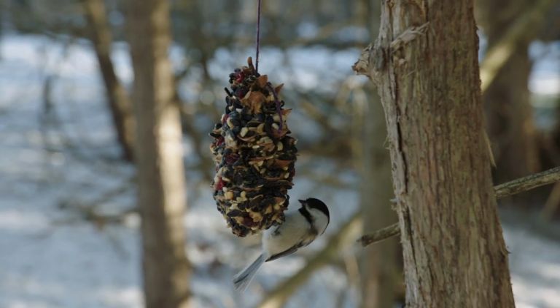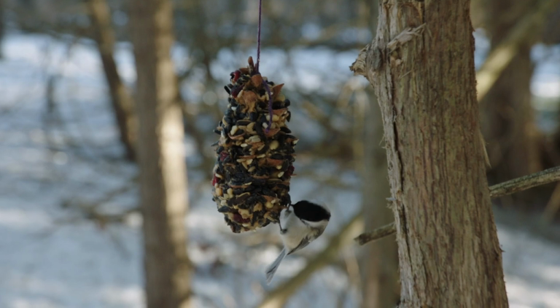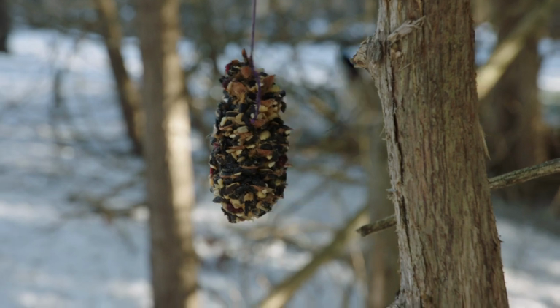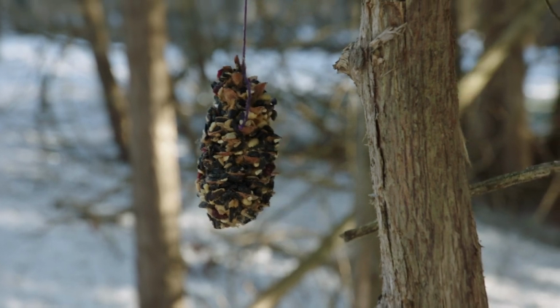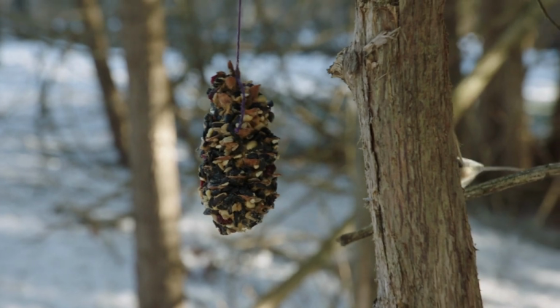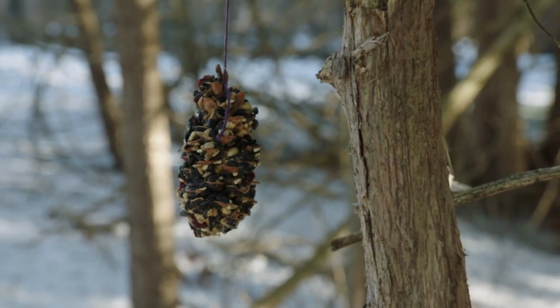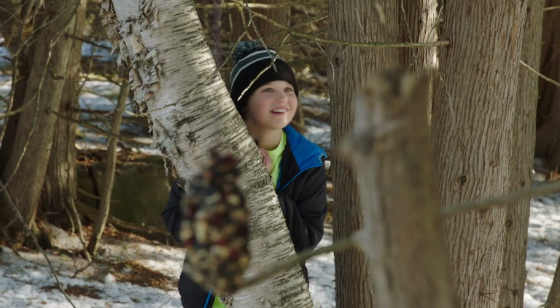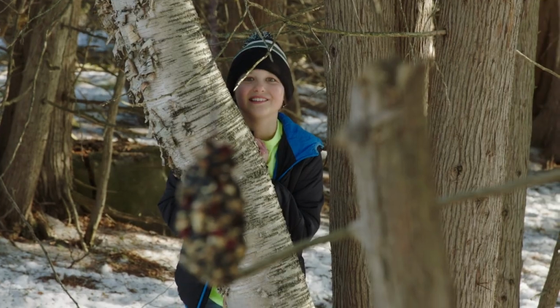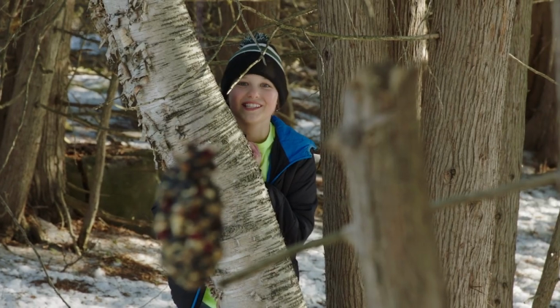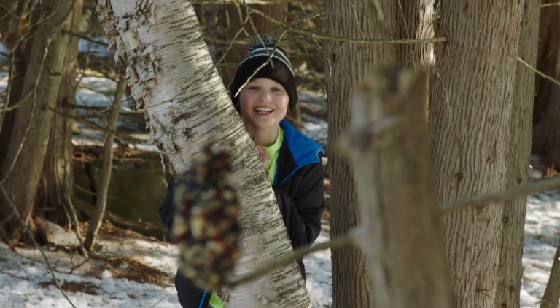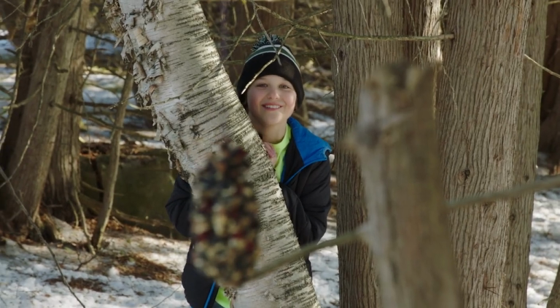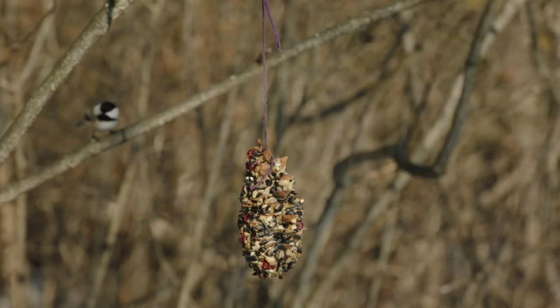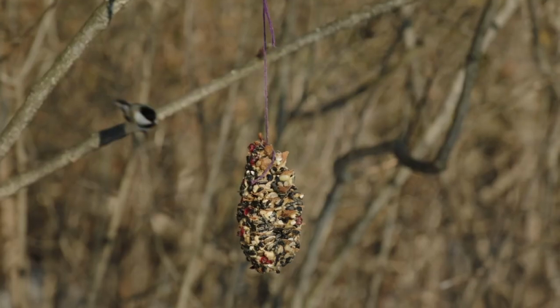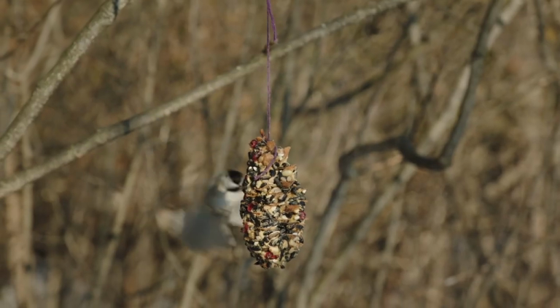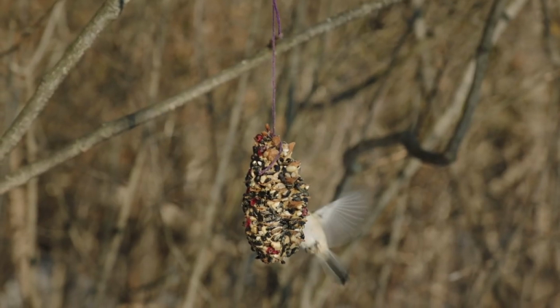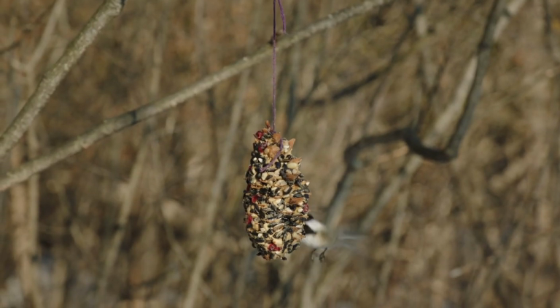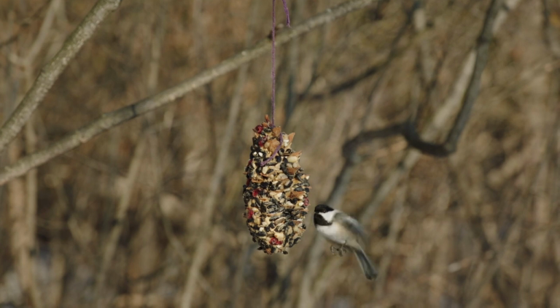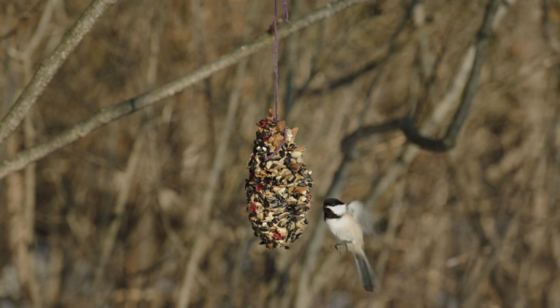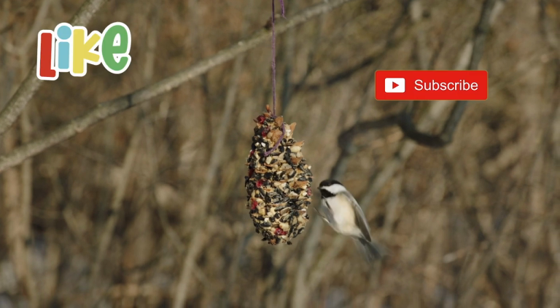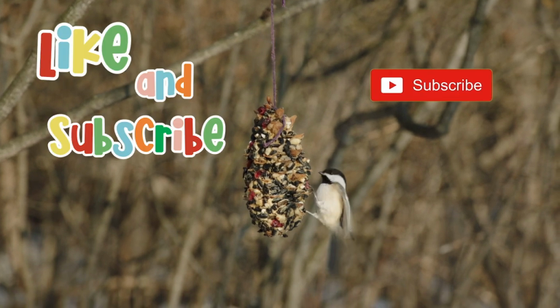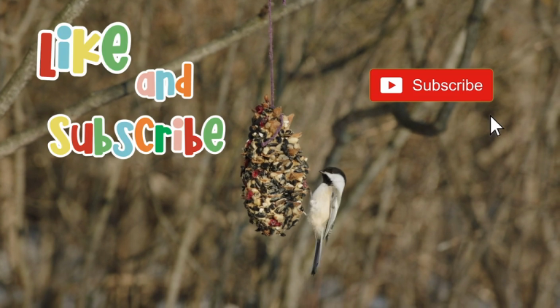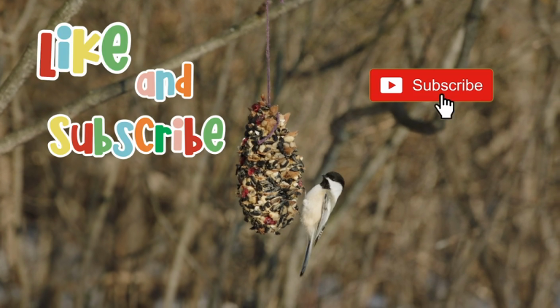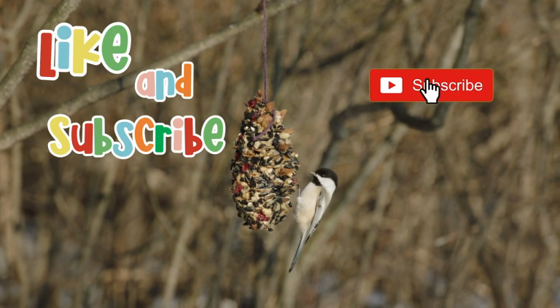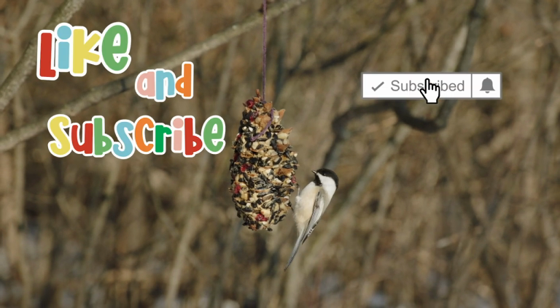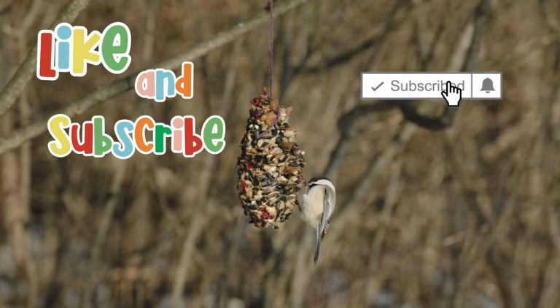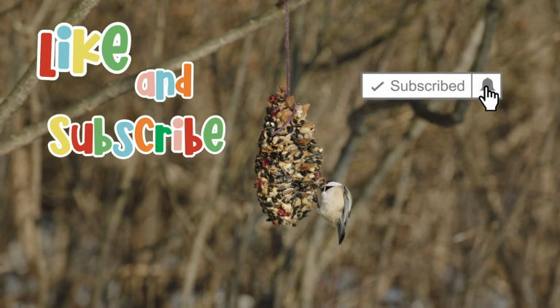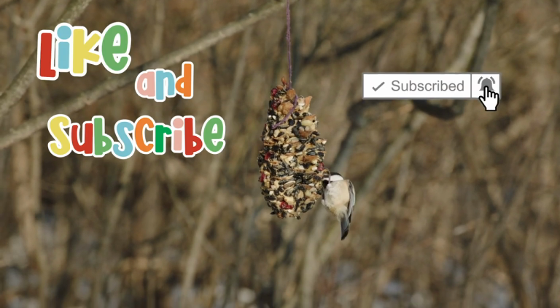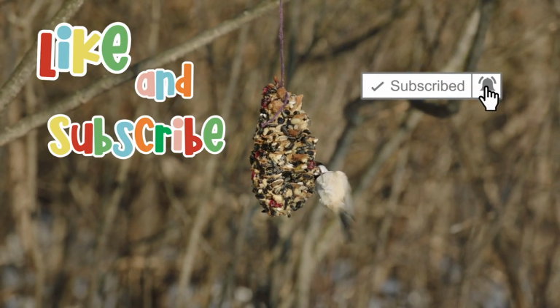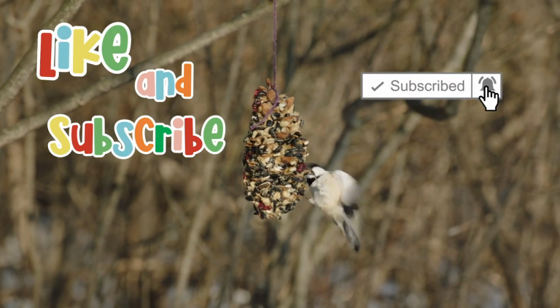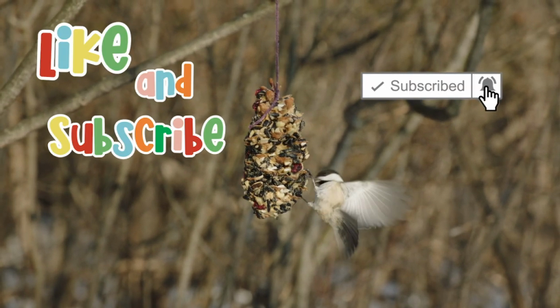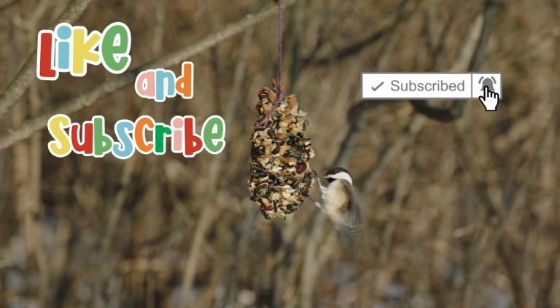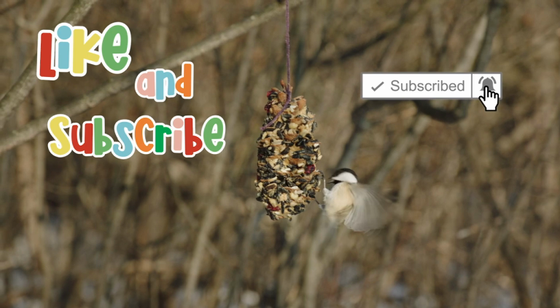That's it for another Creature Craft. See you next time. Make sure to like and subscribe for more Creature Crafts.